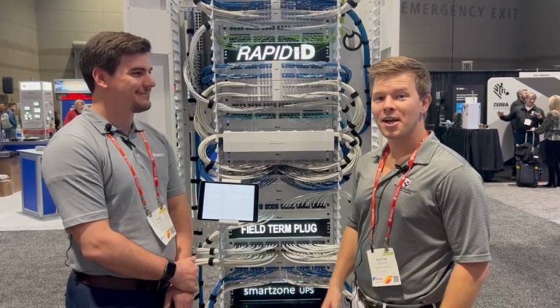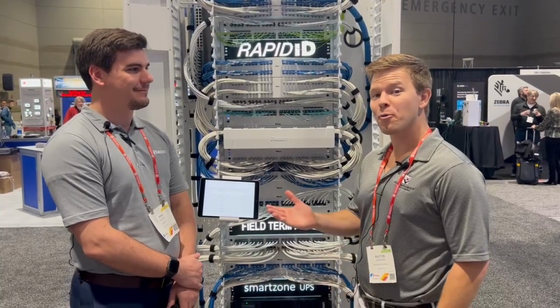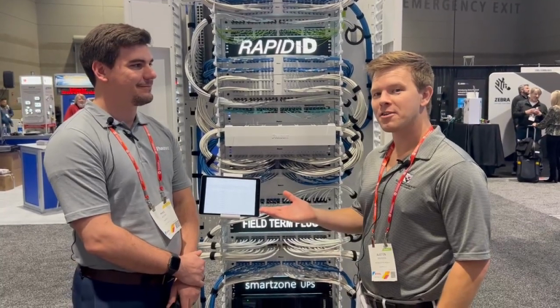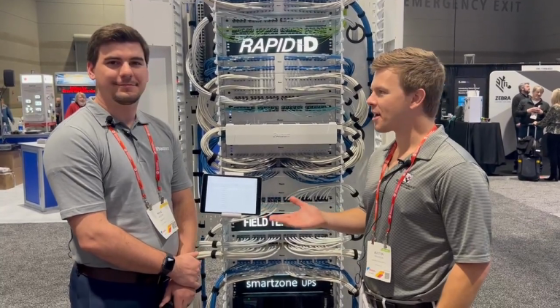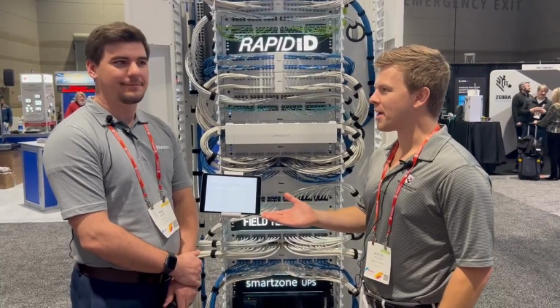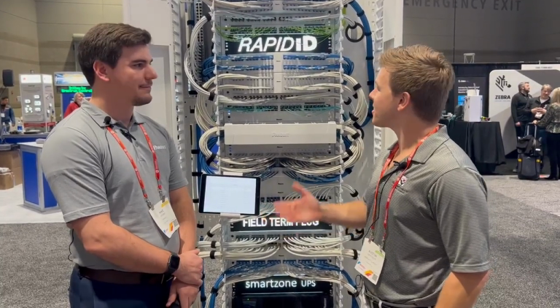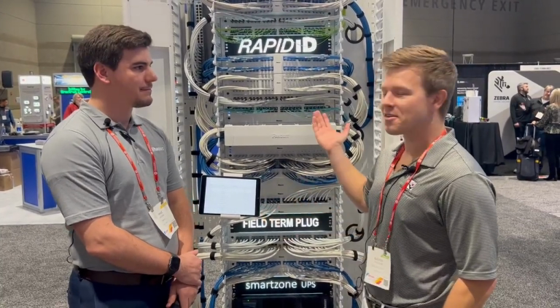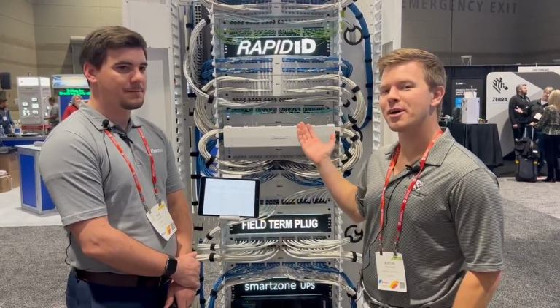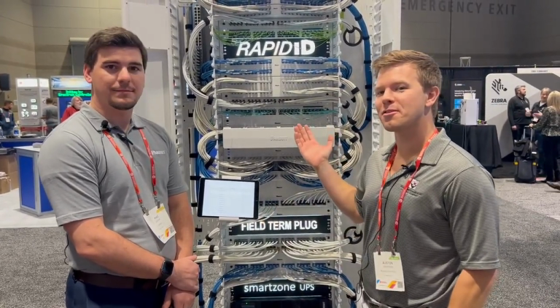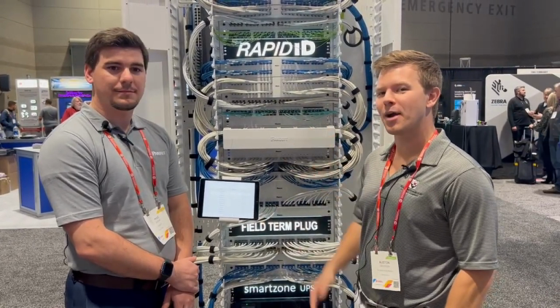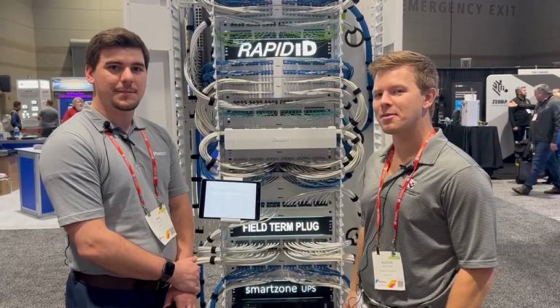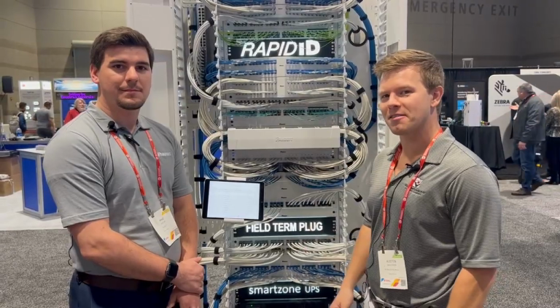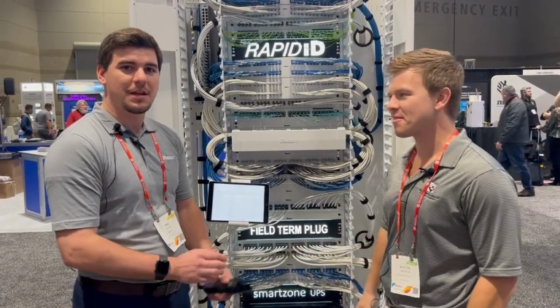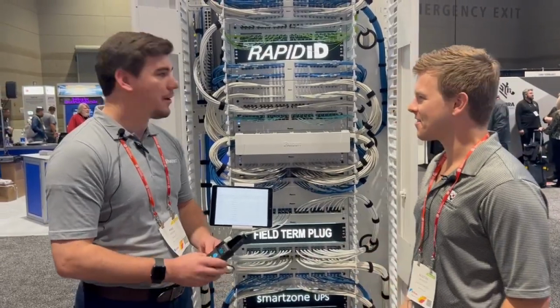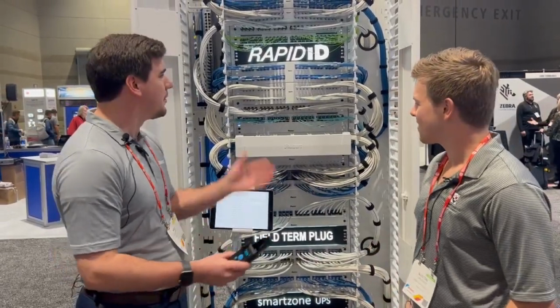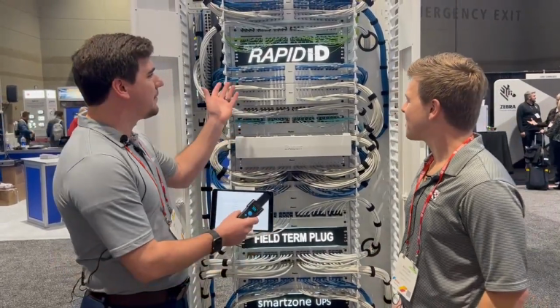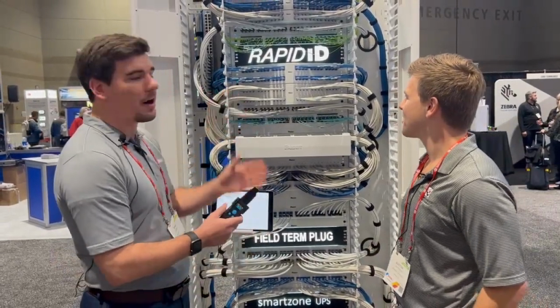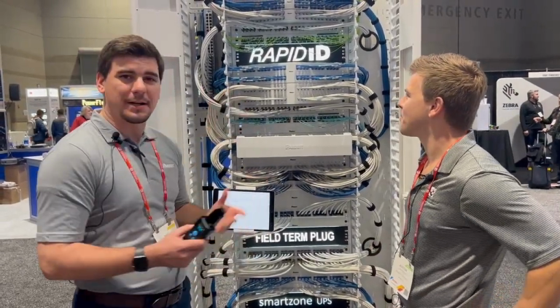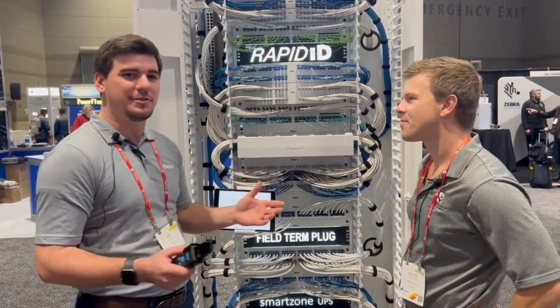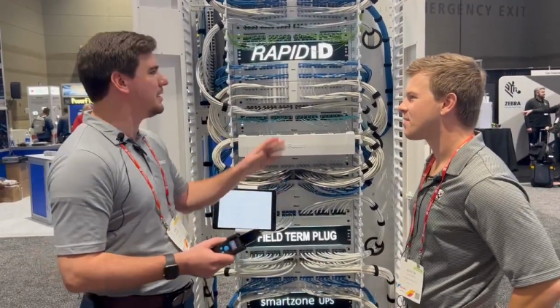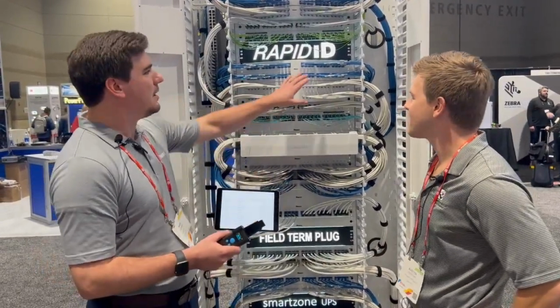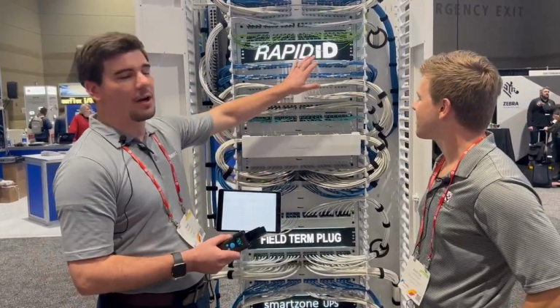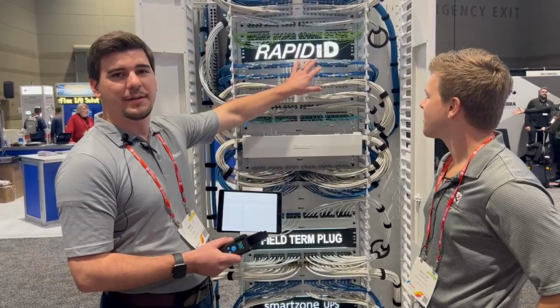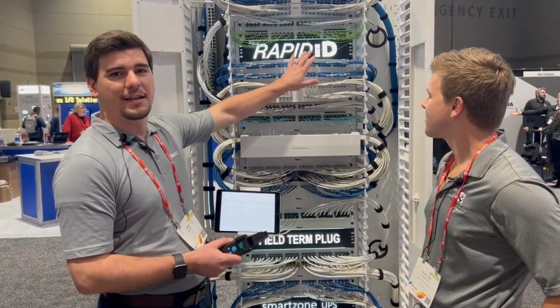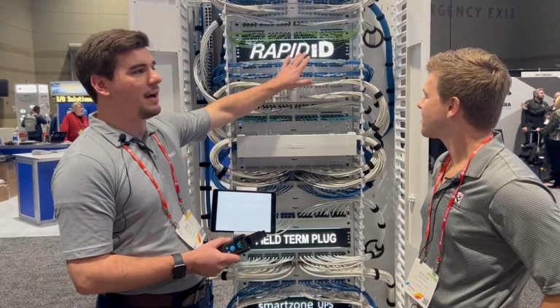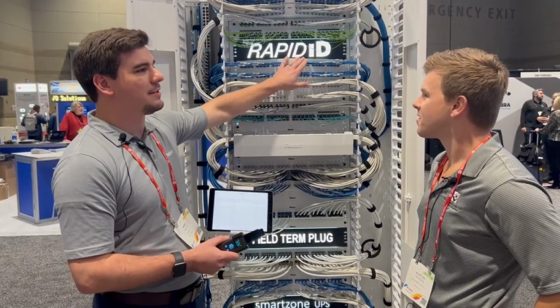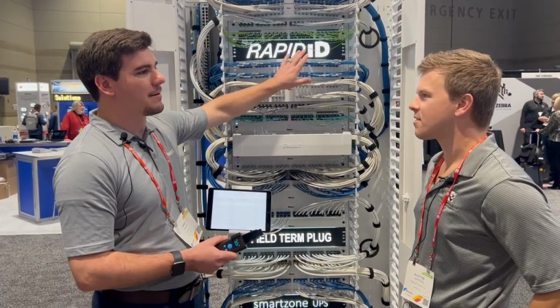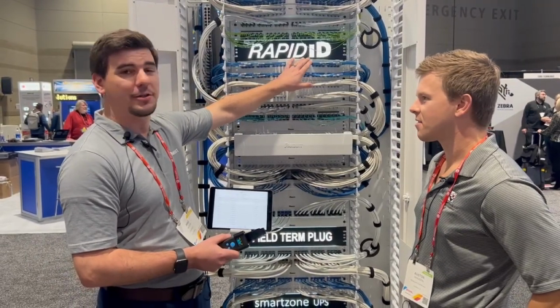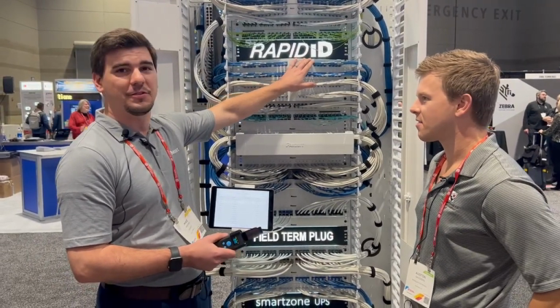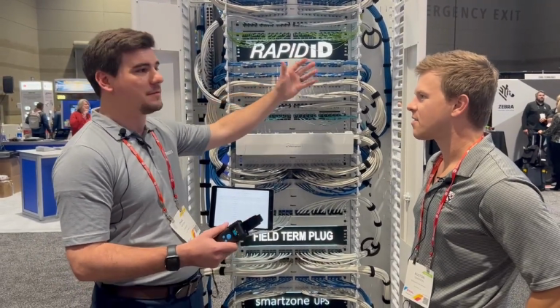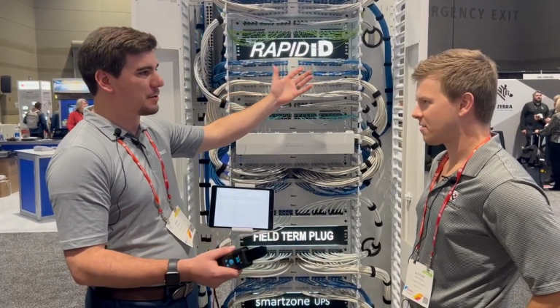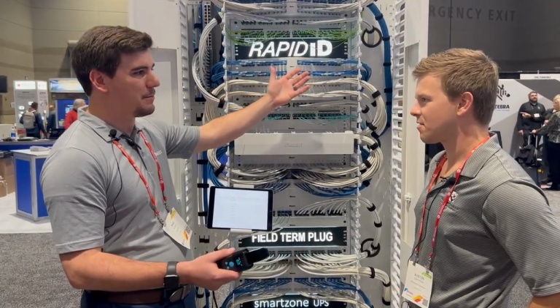Here we are with Mike Novak of Panduit. He's going to explain their new RapidID product. So what we have here is our RapidID solution — essentially all we're doing is taking patch cords and adding barcode labels to them. Seems pretty simple.